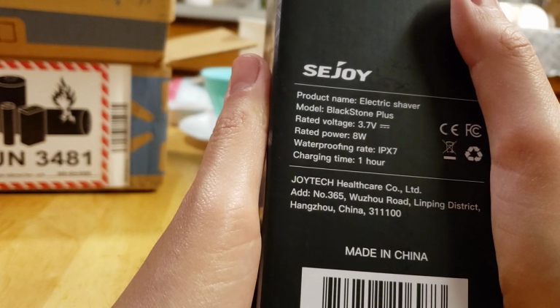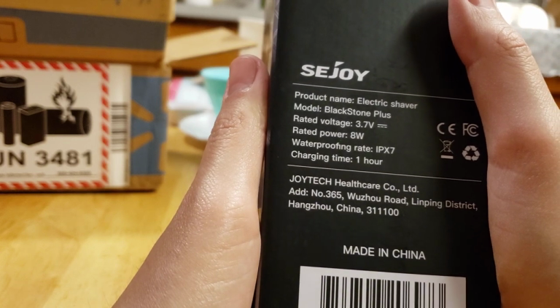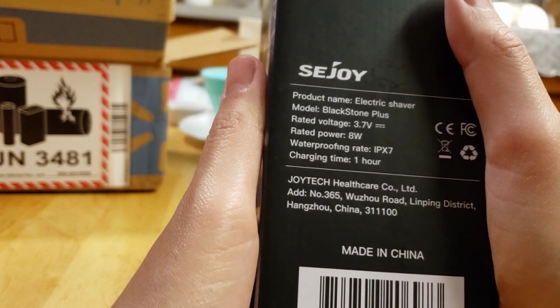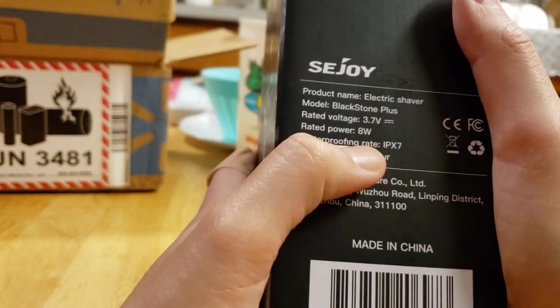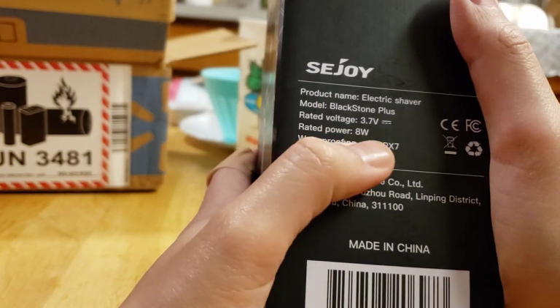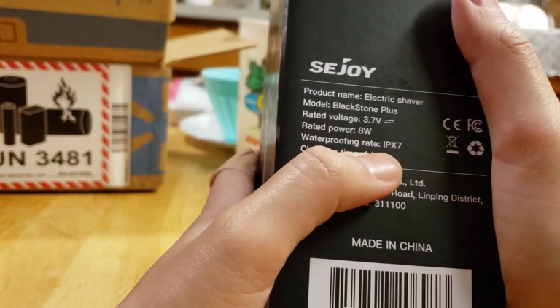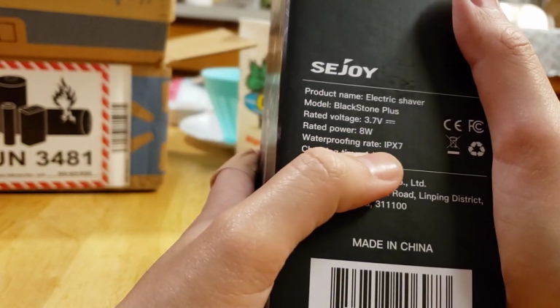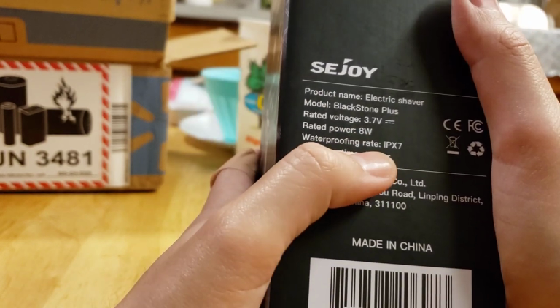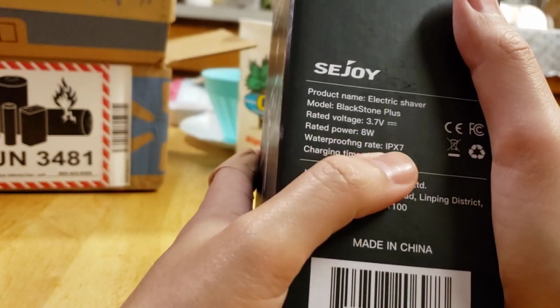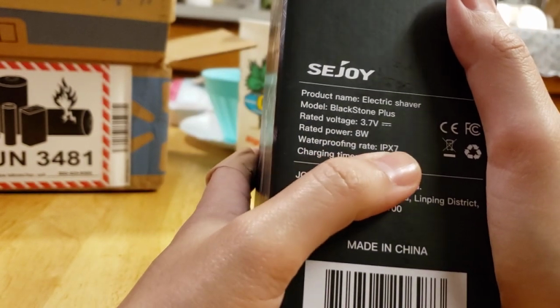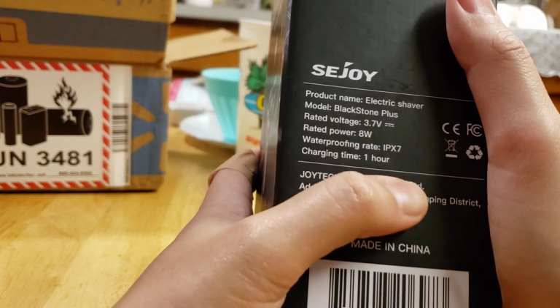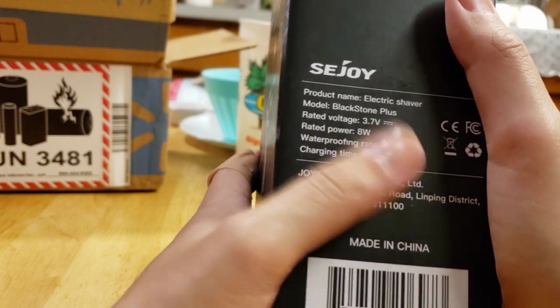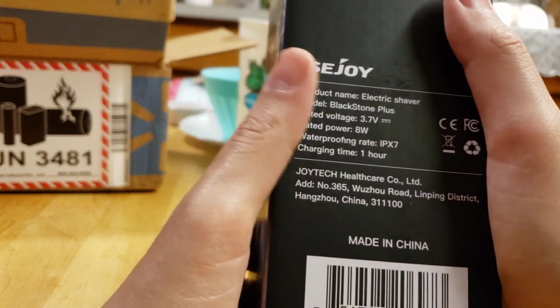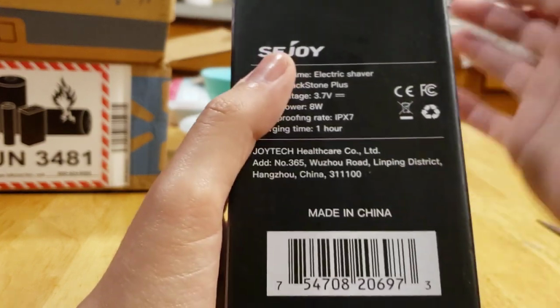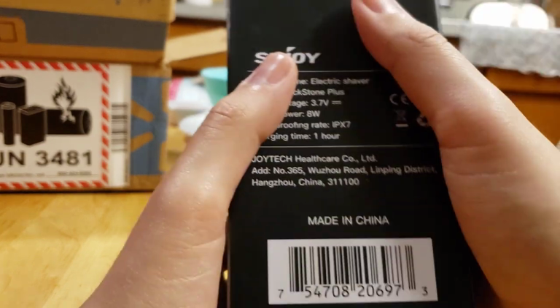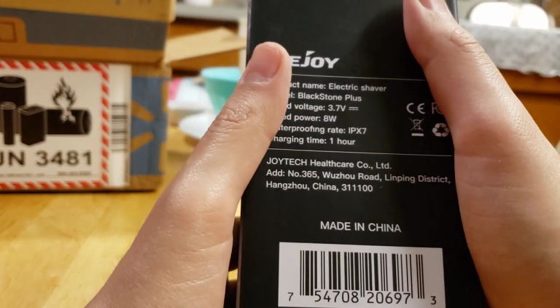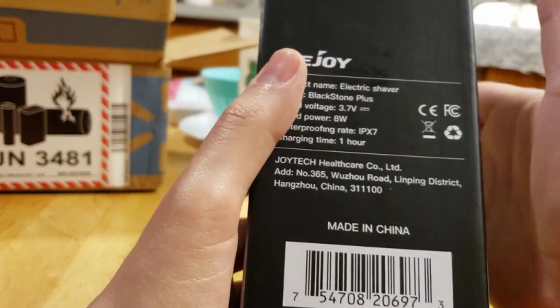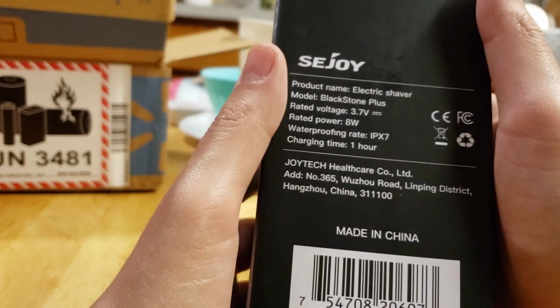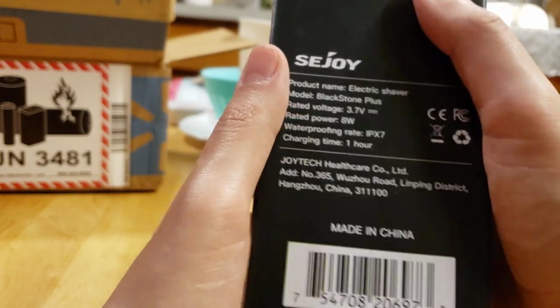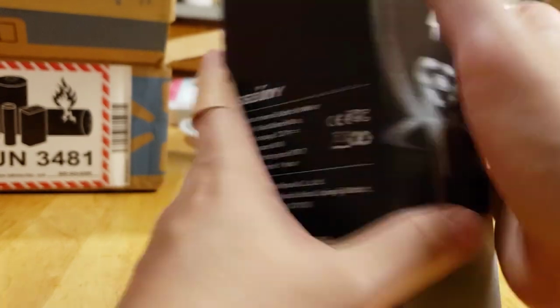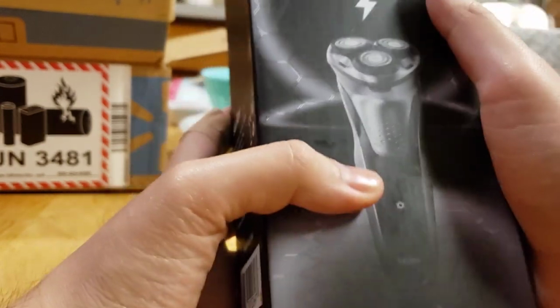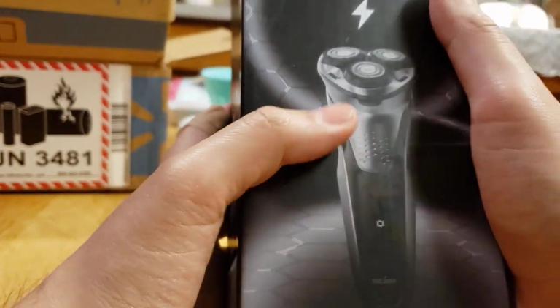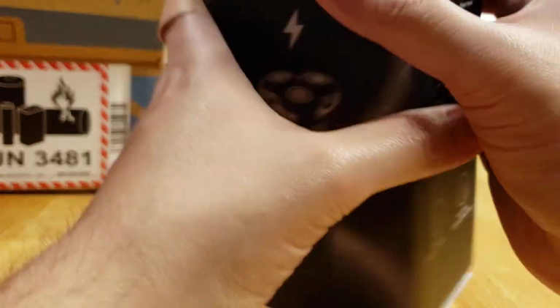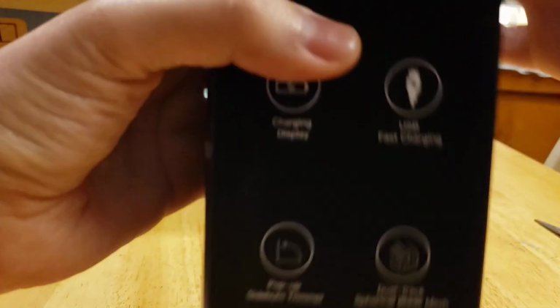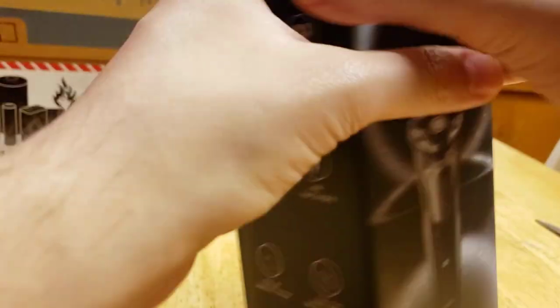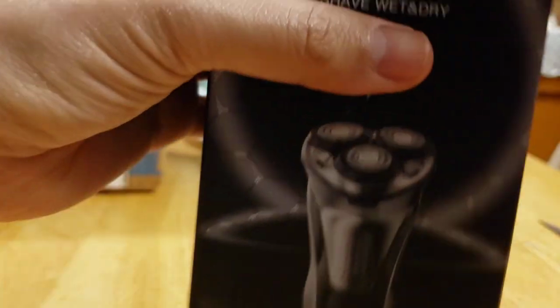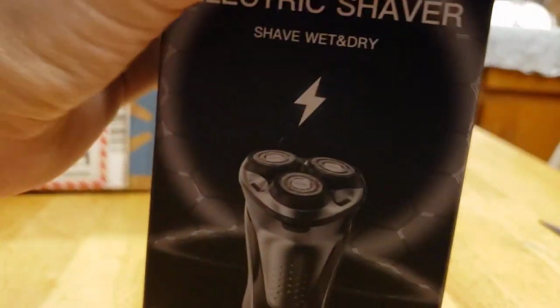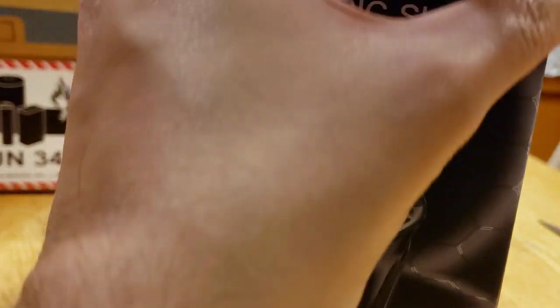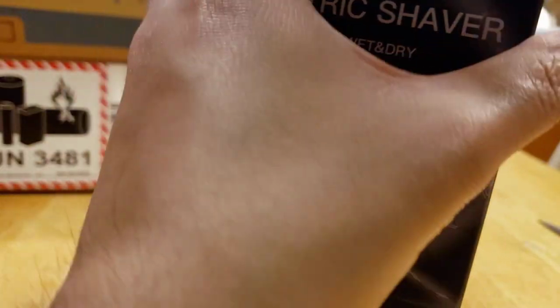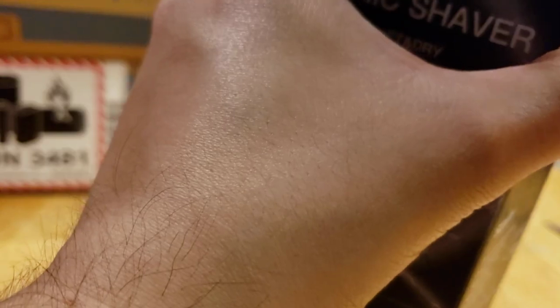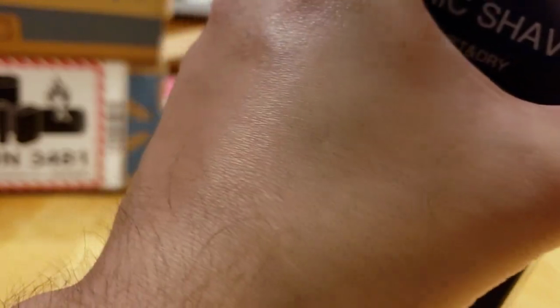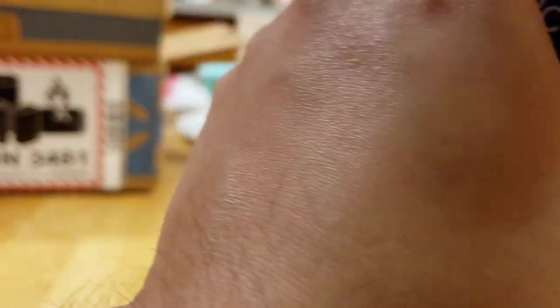Blackstone Plus. 3.7 voltage. 8 power watt. And of course the IPX7. Sweet. So in case you get to sweat, it won't damage on you. It takes about one hour to charge, and let's get started.